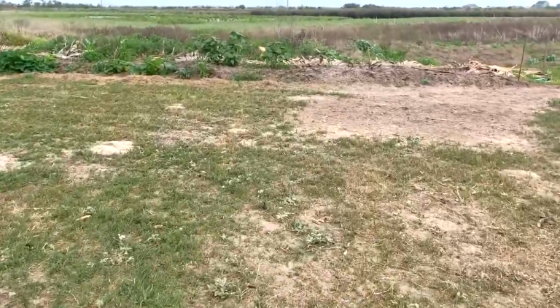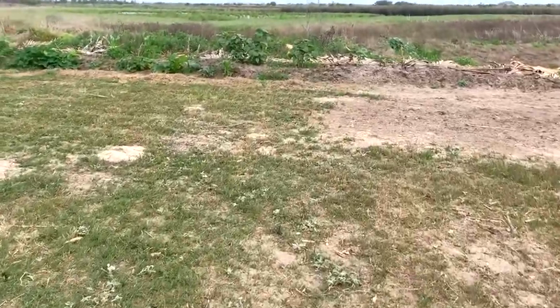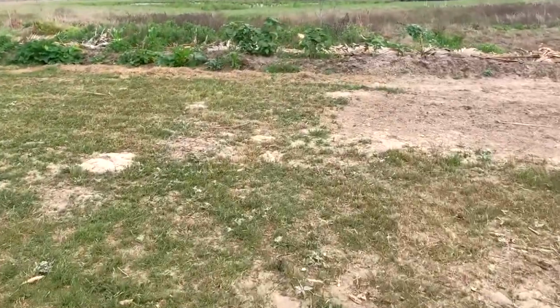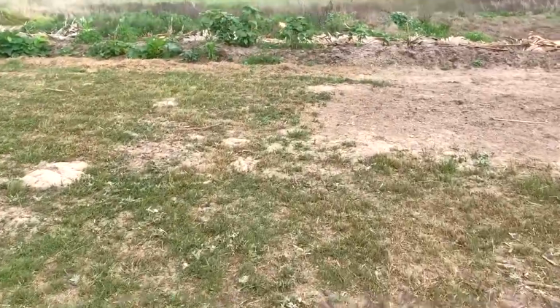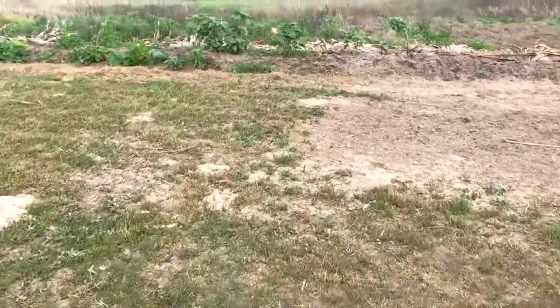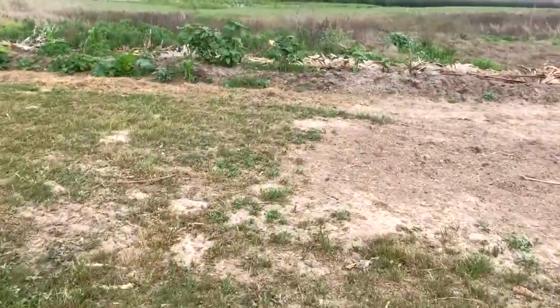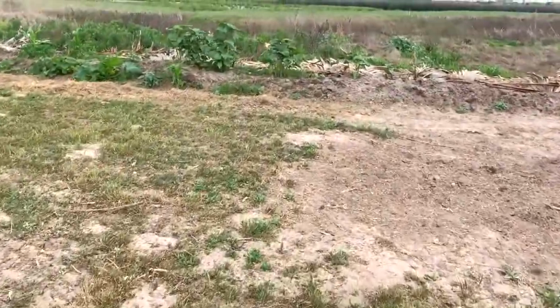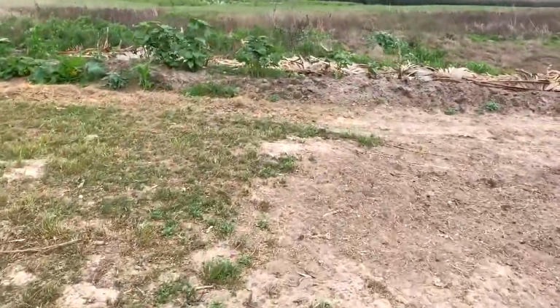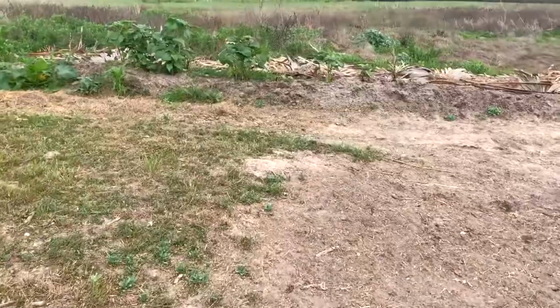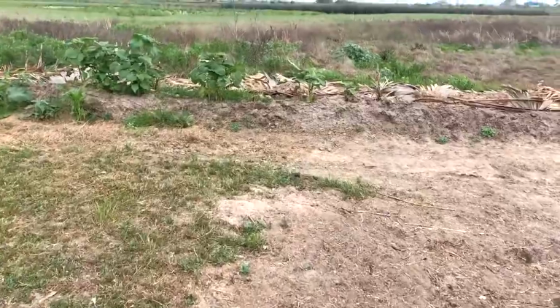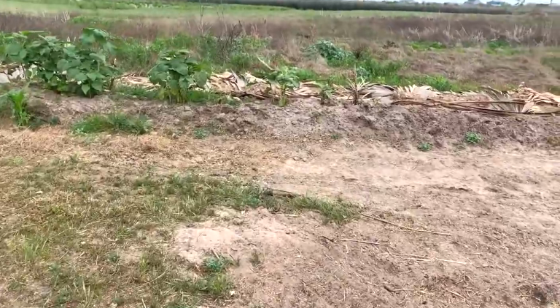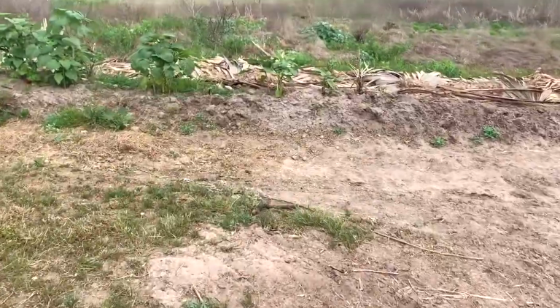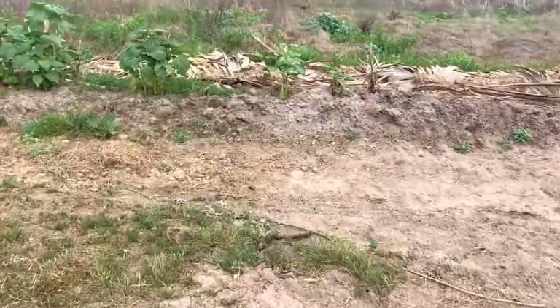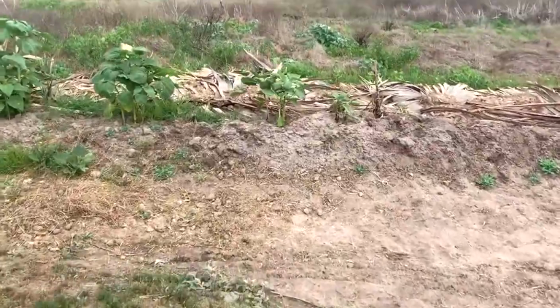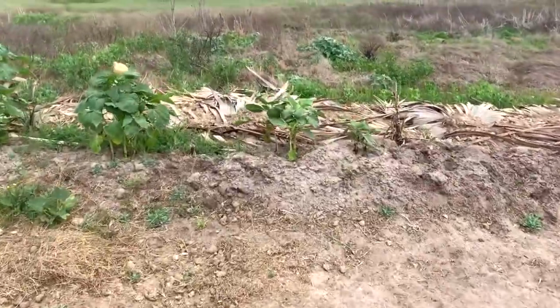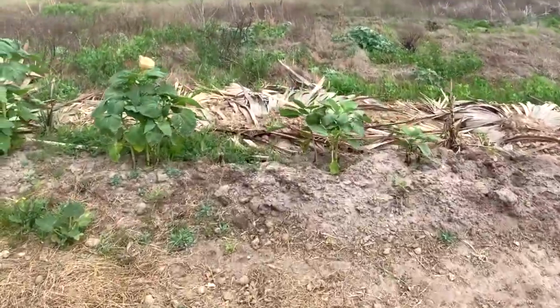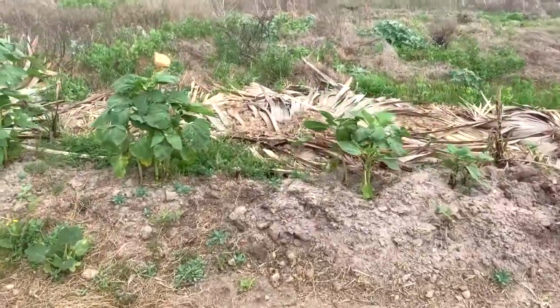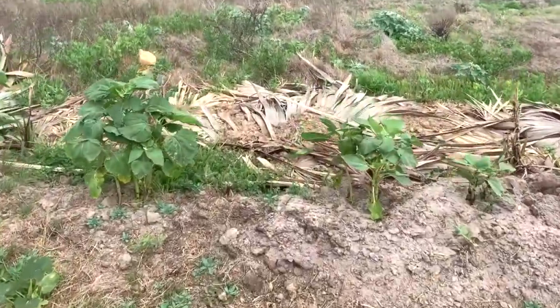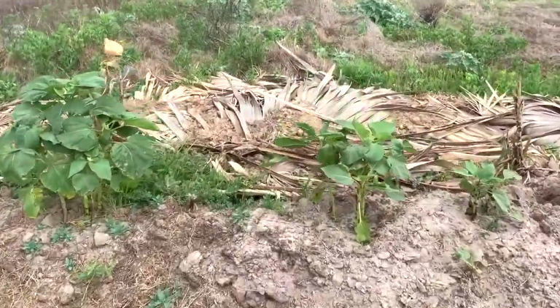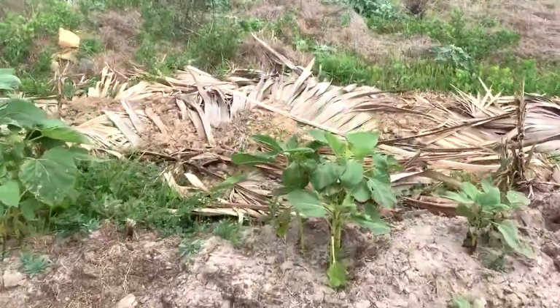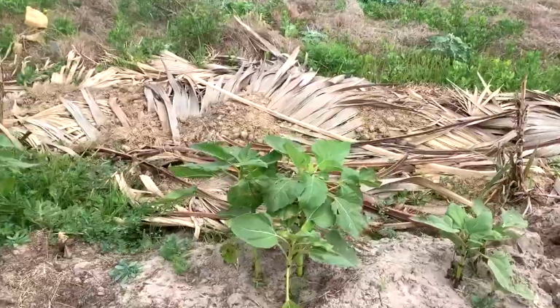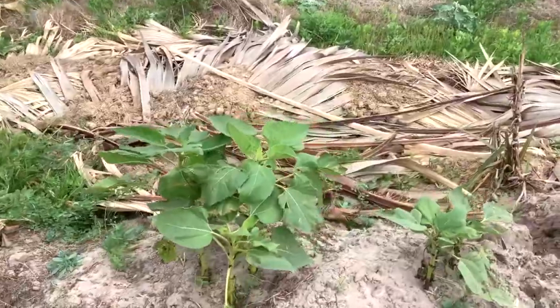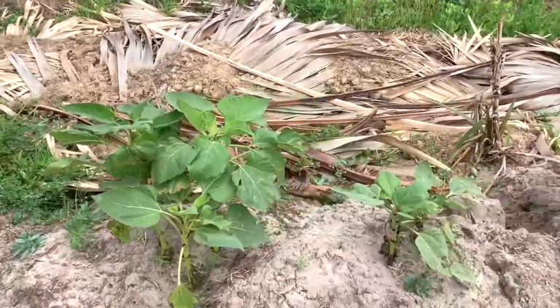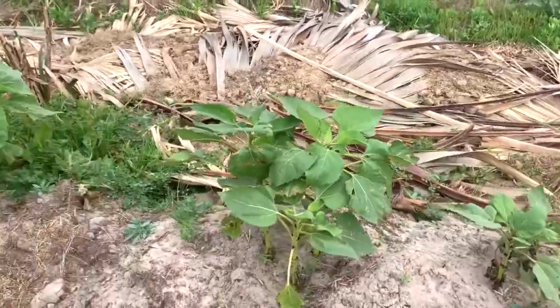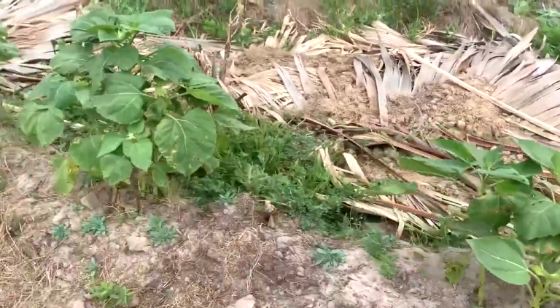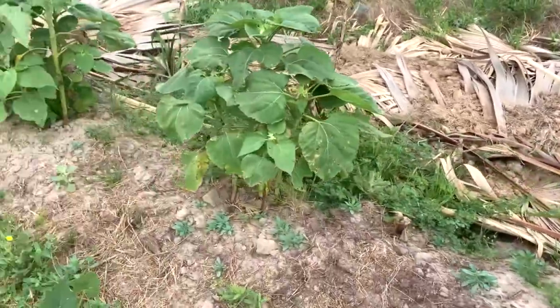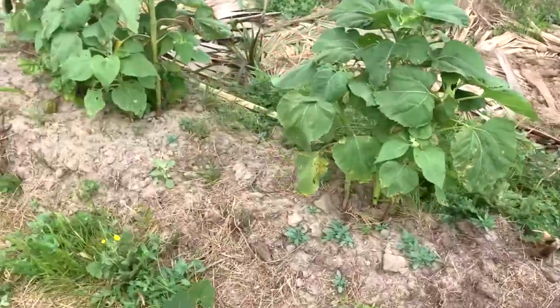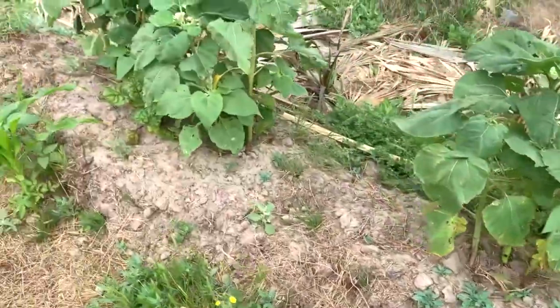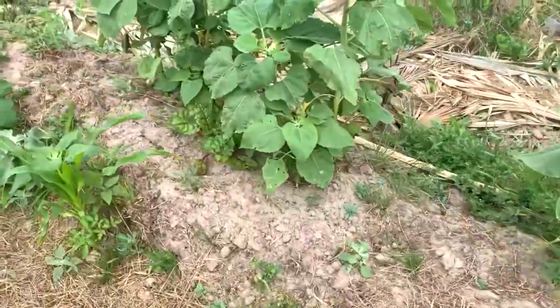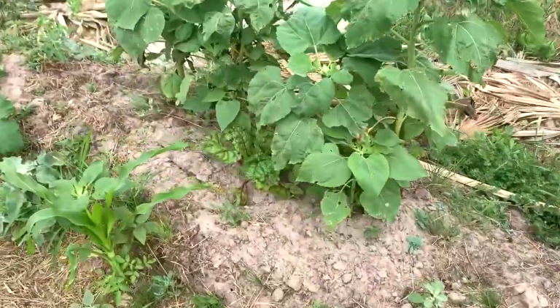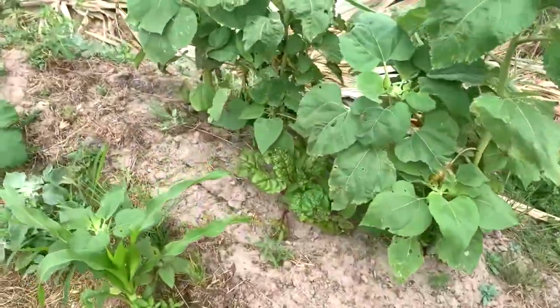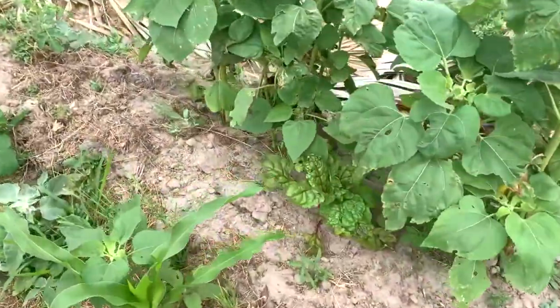He threw these in here in February. Then we had the freeze. Thought everything died and it did not. So we've got sunflowers and then we have clusters of stuff.